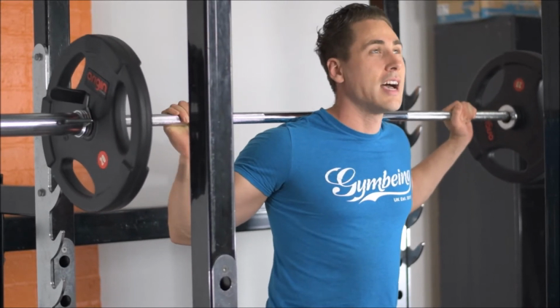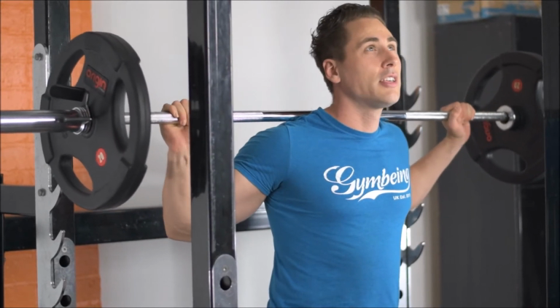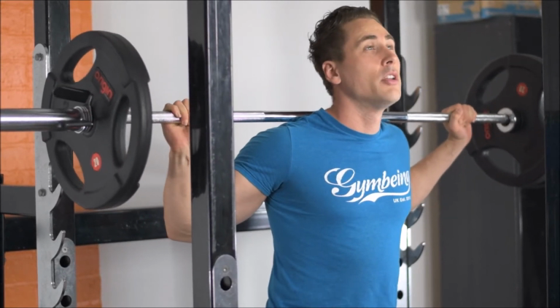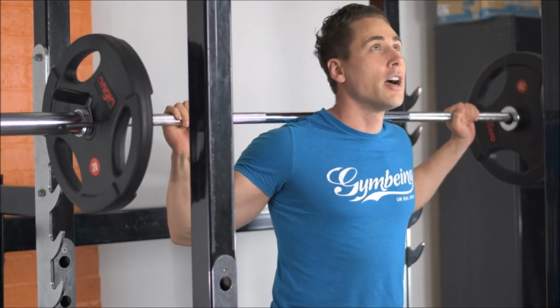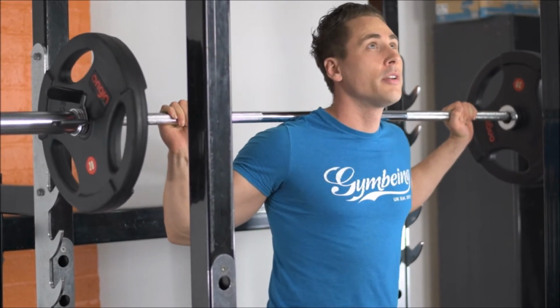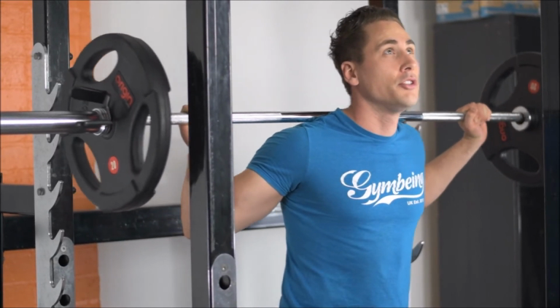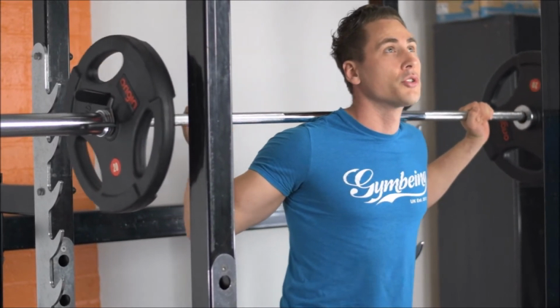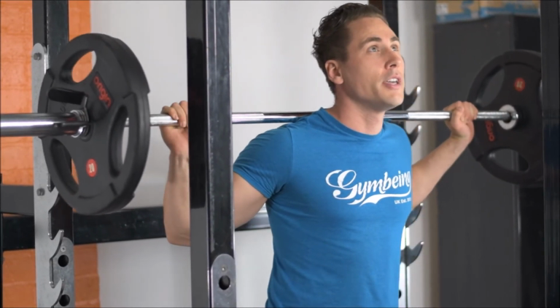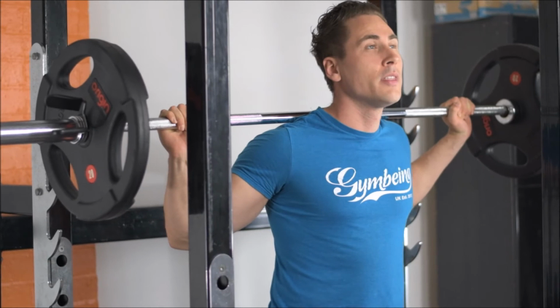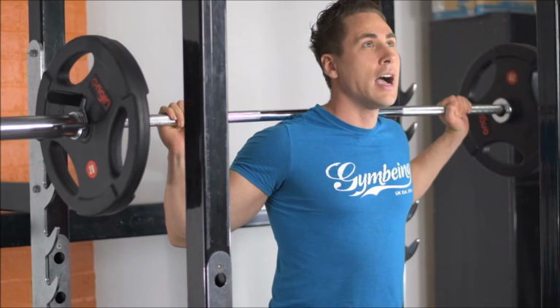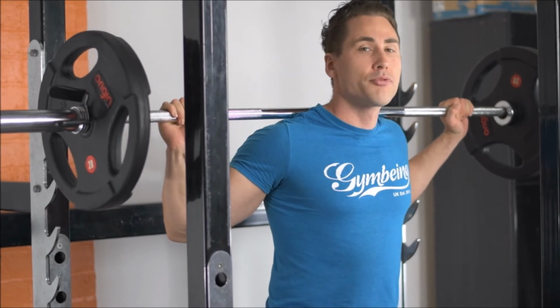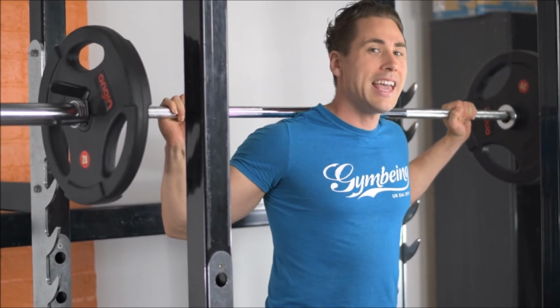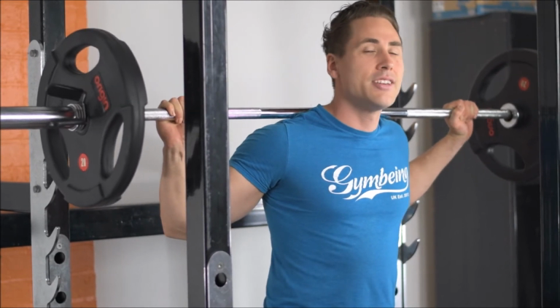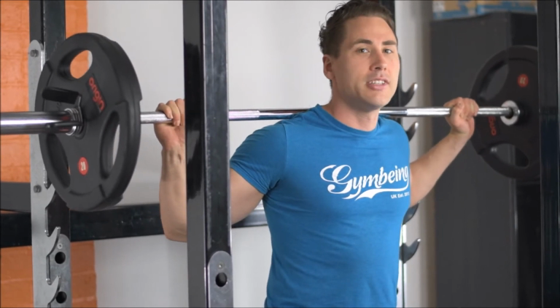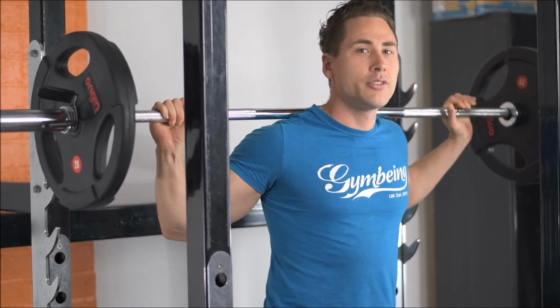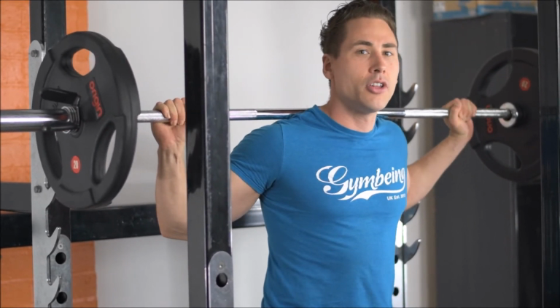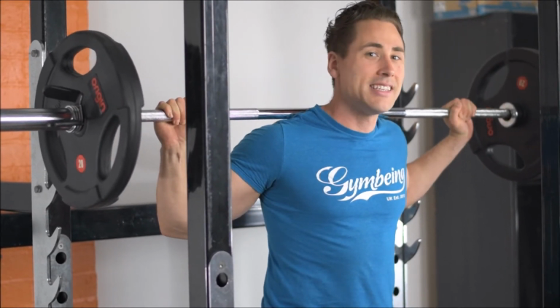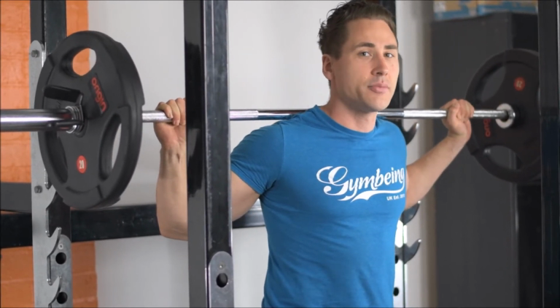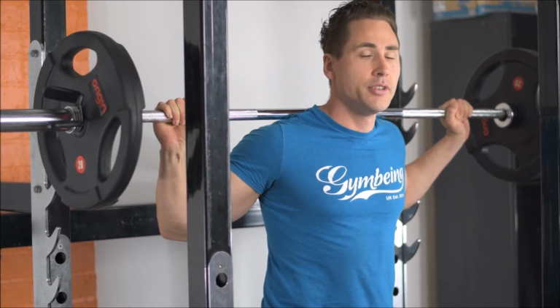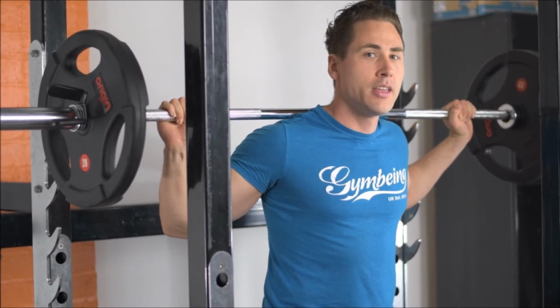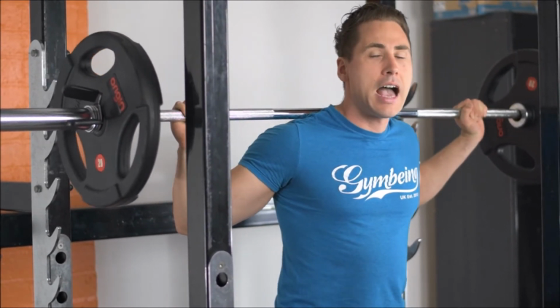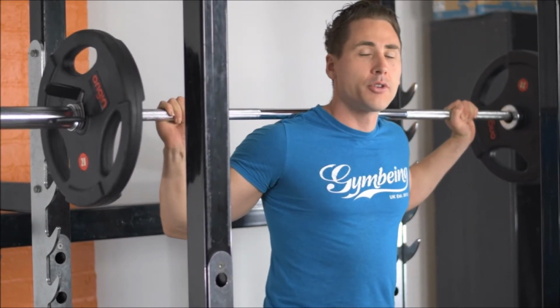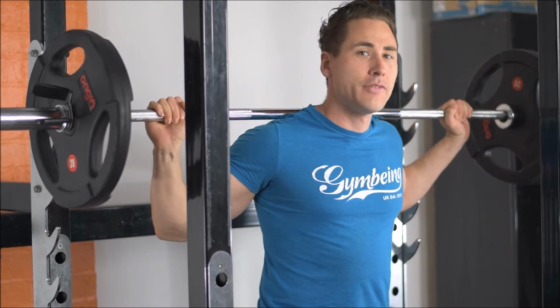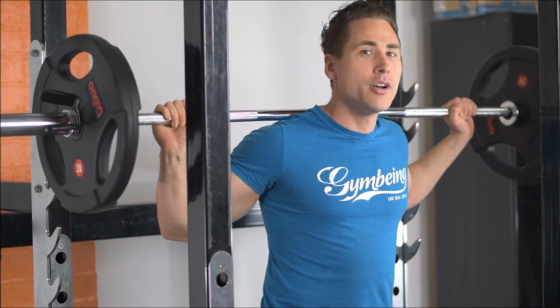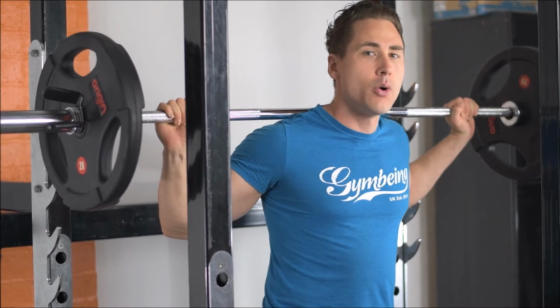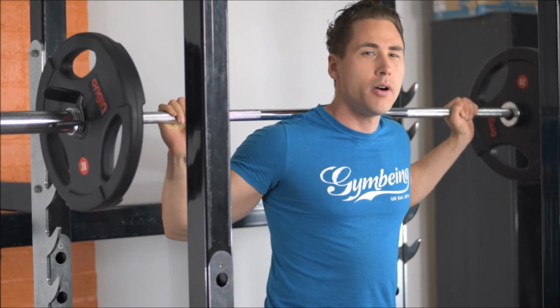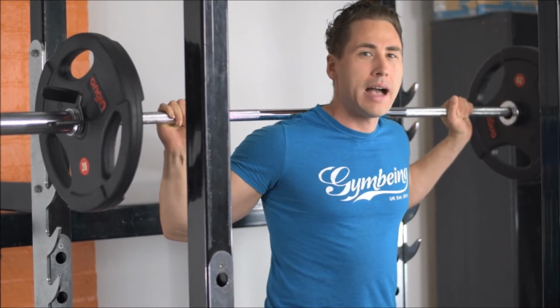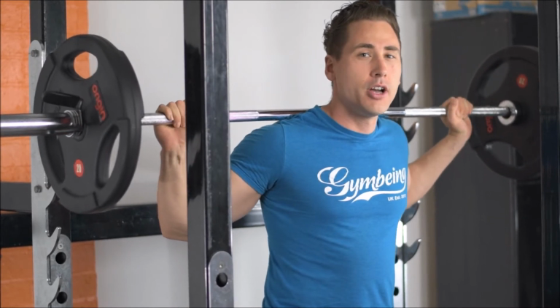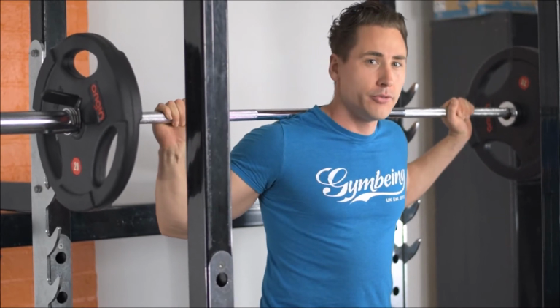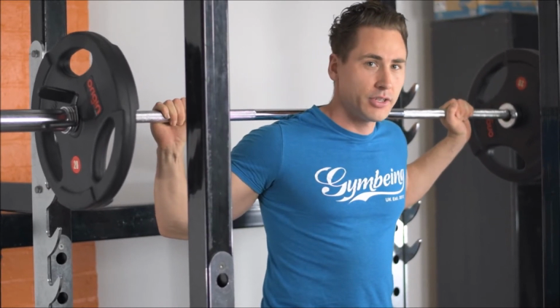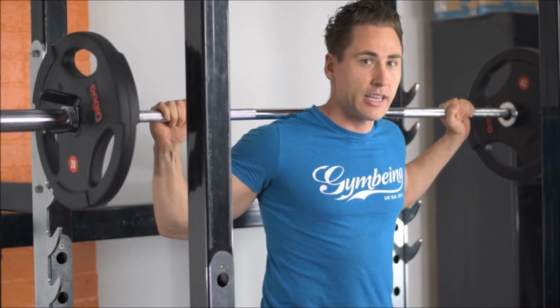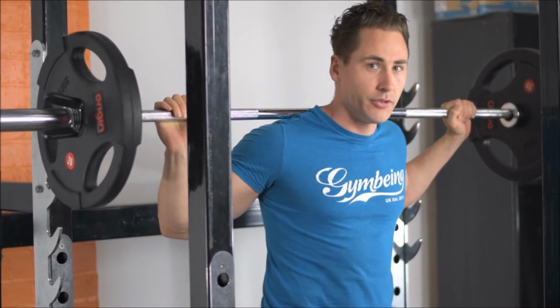As I squat down I'm going to keep looking up, keeping a neutral spine. I'm going to breathe in as I go down on the eccentric movement, and breathe out as I go up on the powered concentric movement.